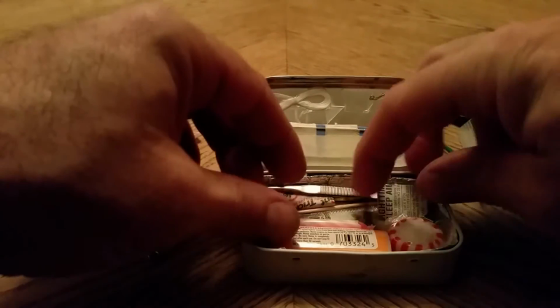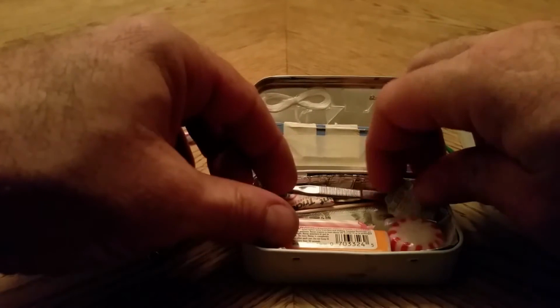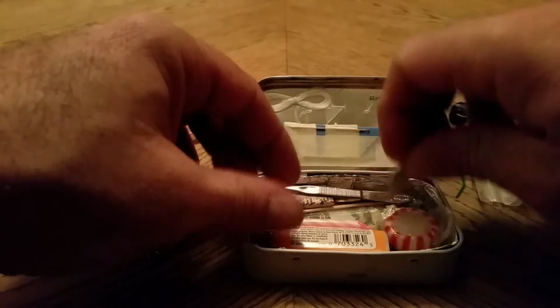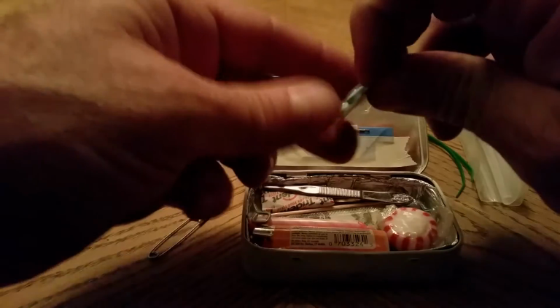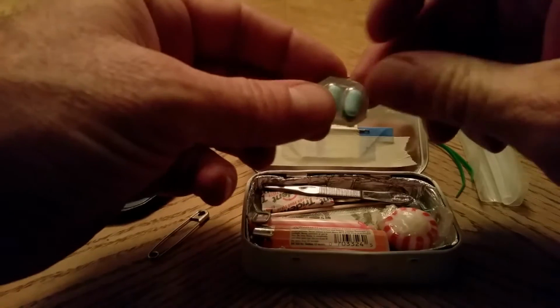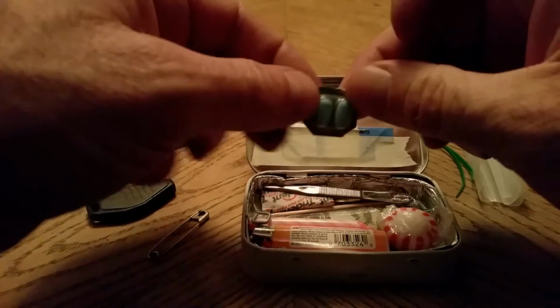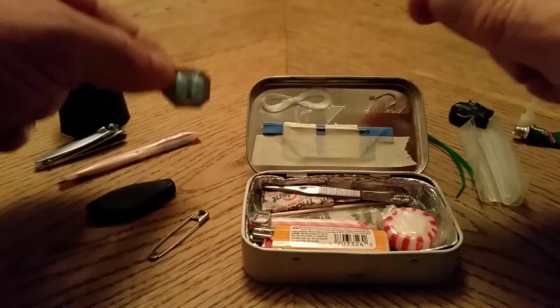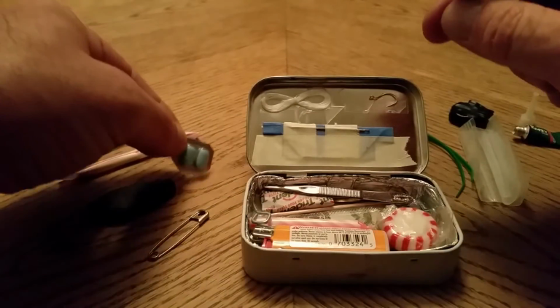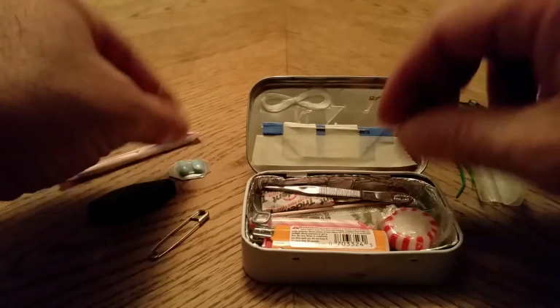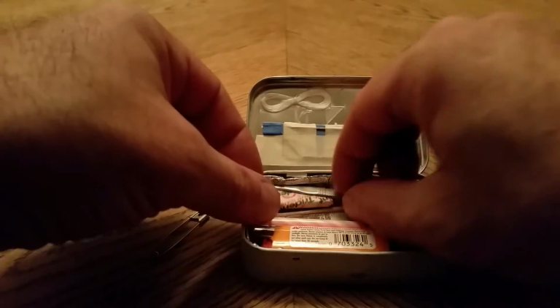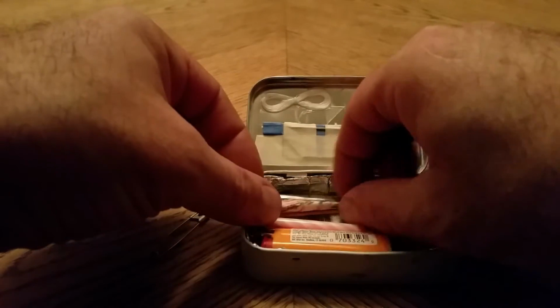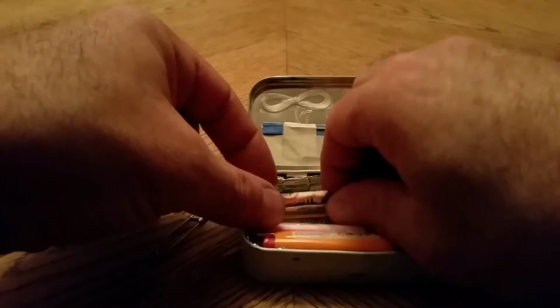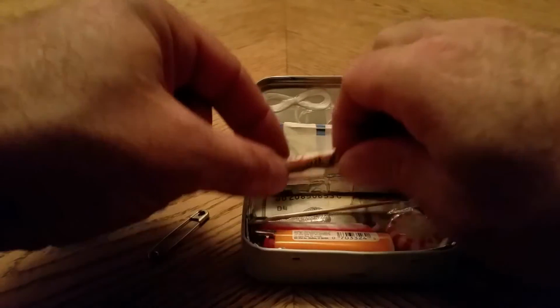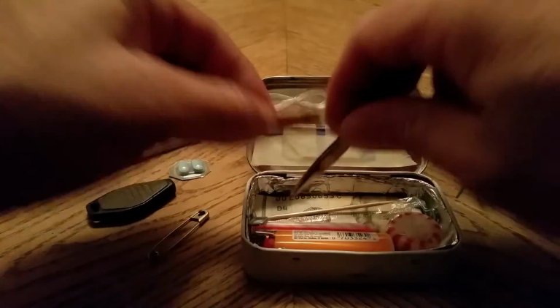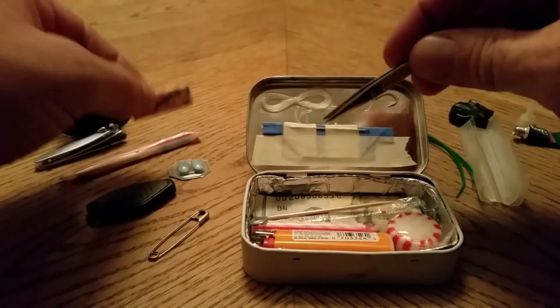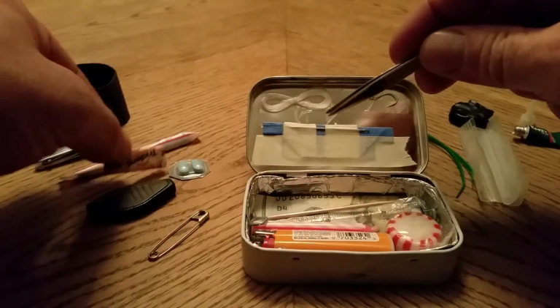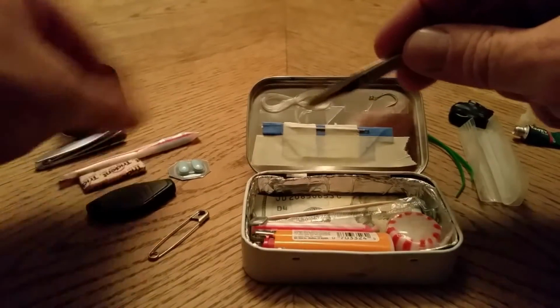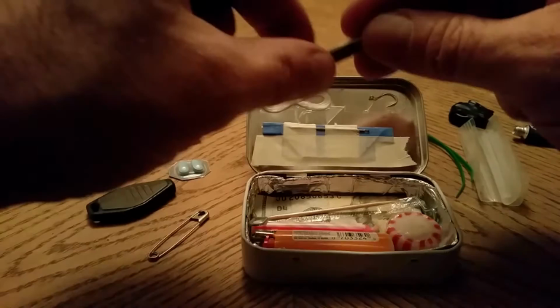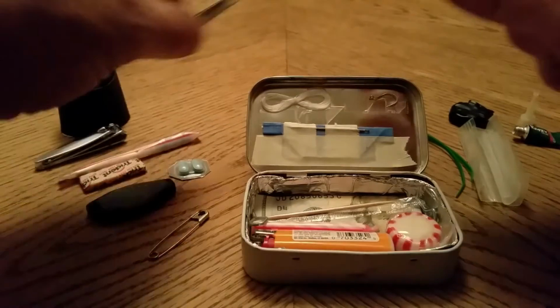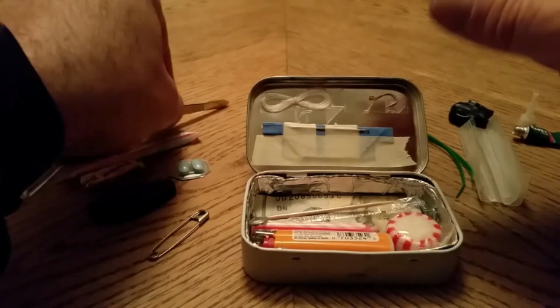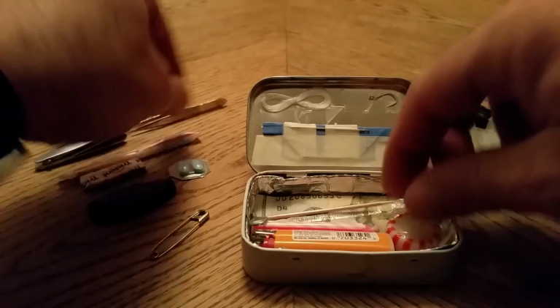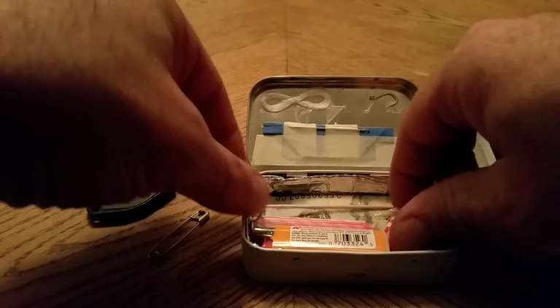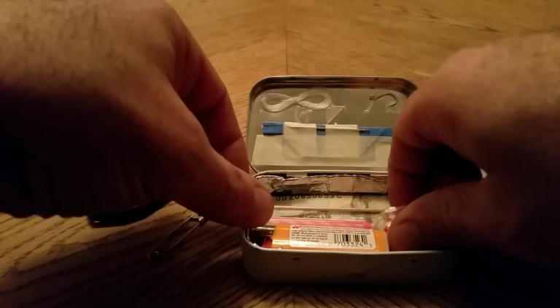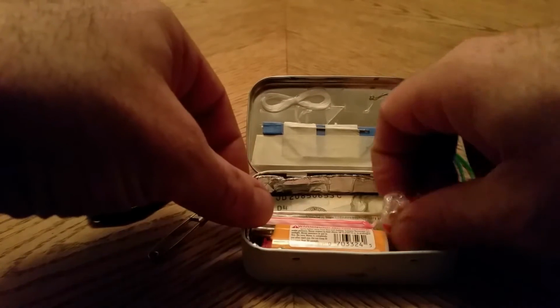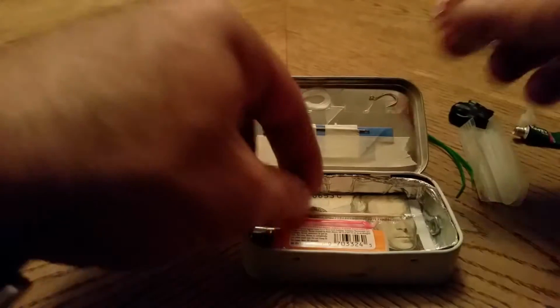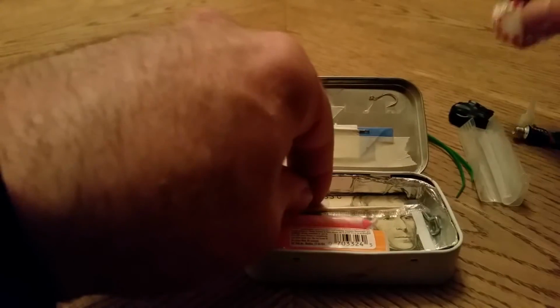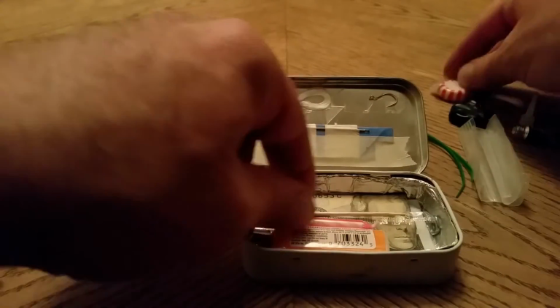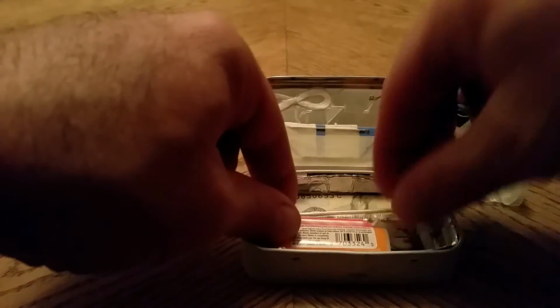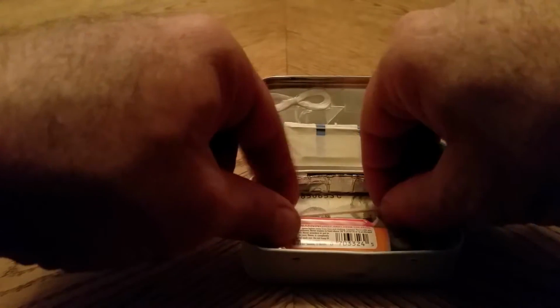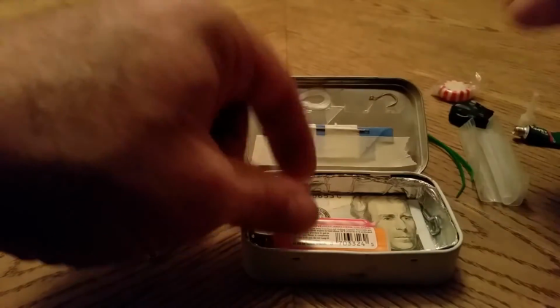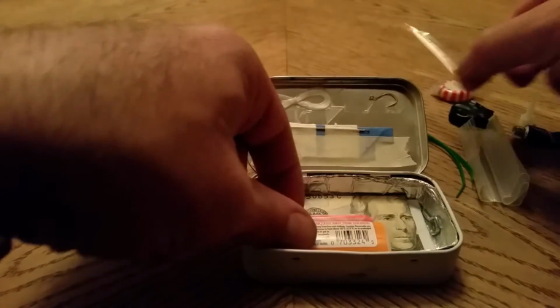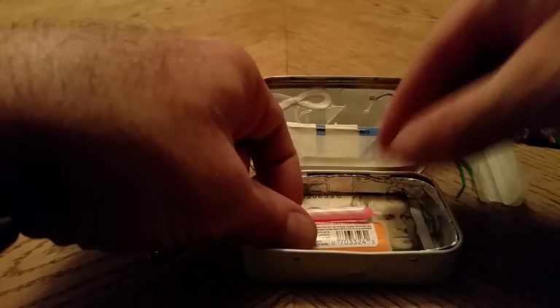Sleeping pills, a trident, tweezers, some hard candy, a toothpick.